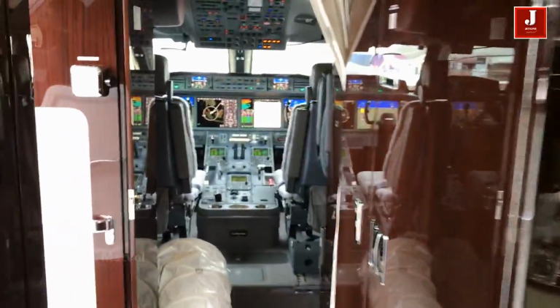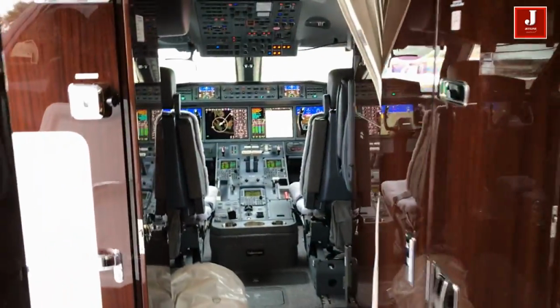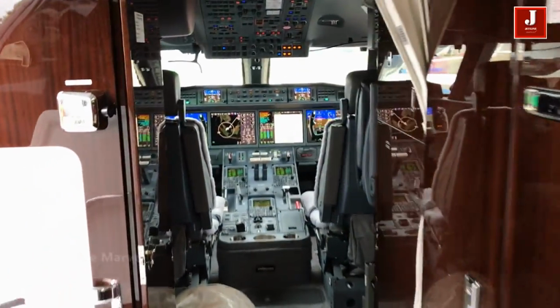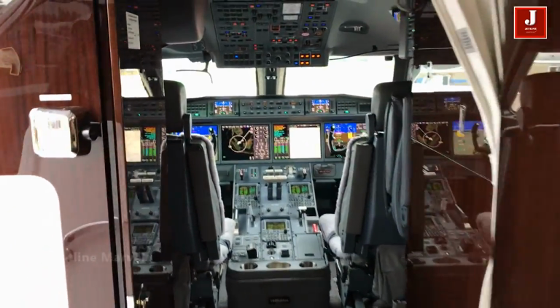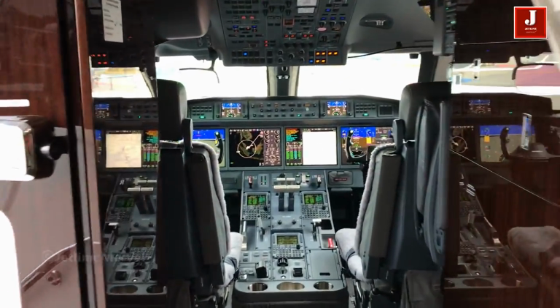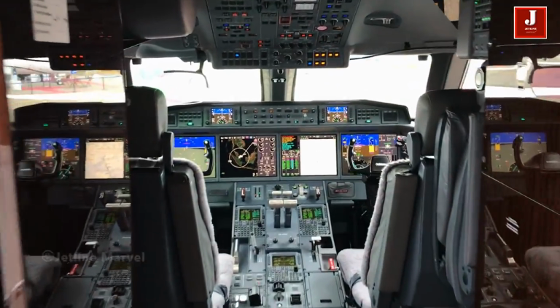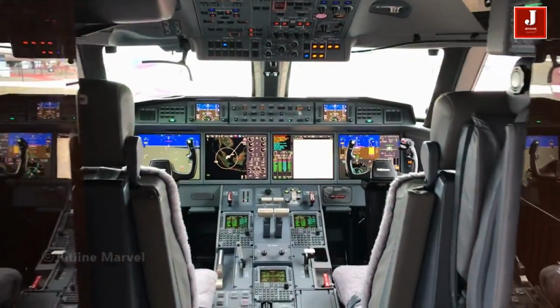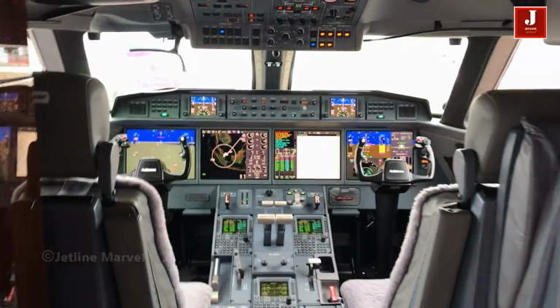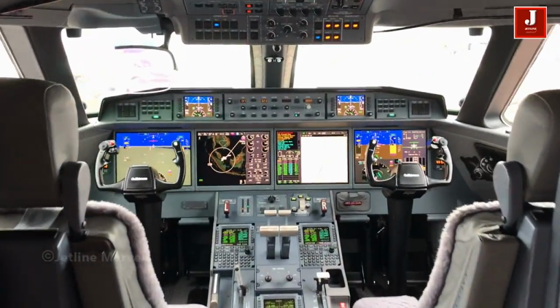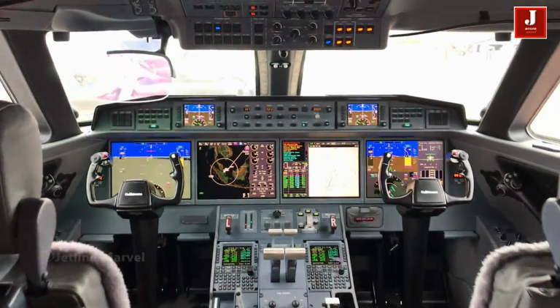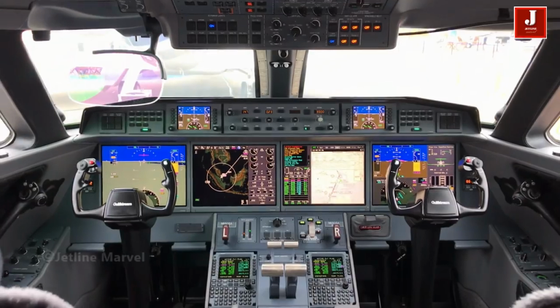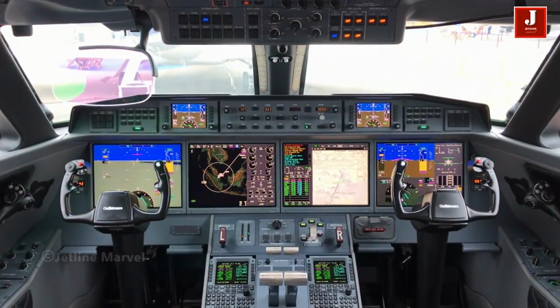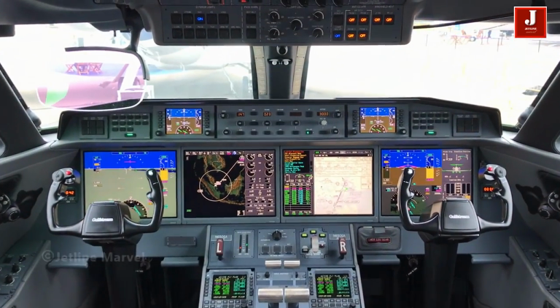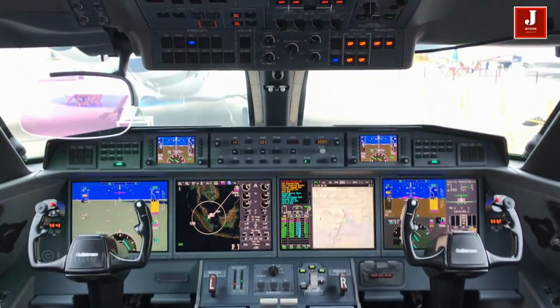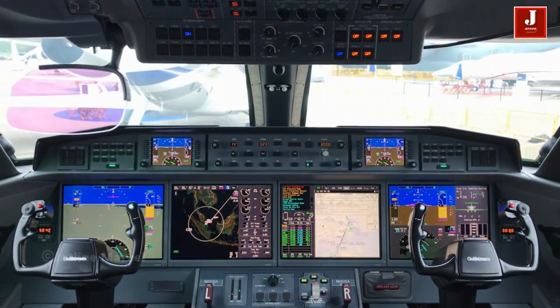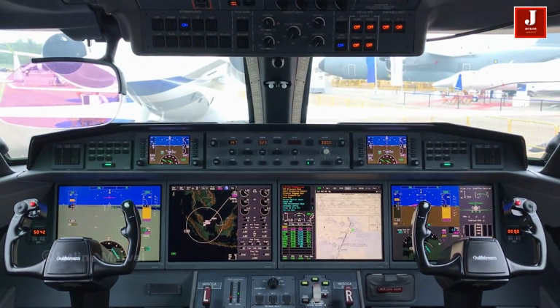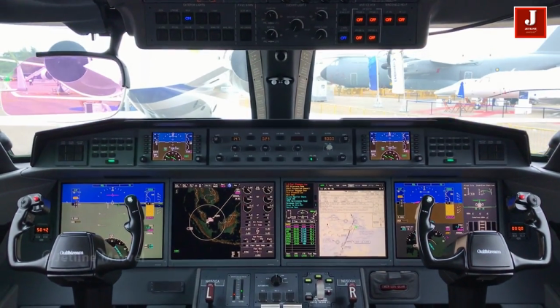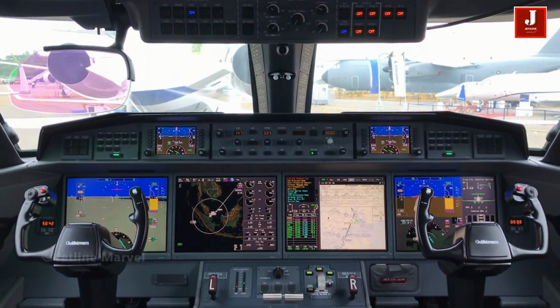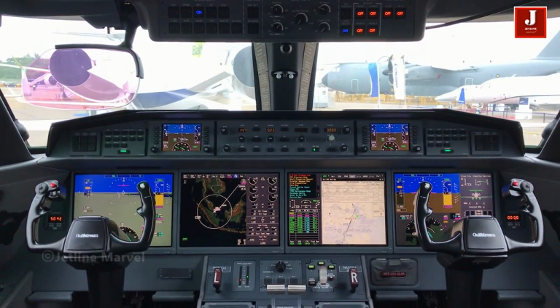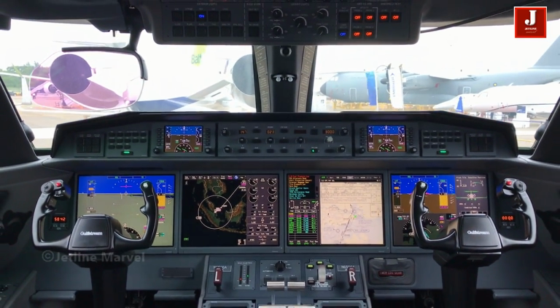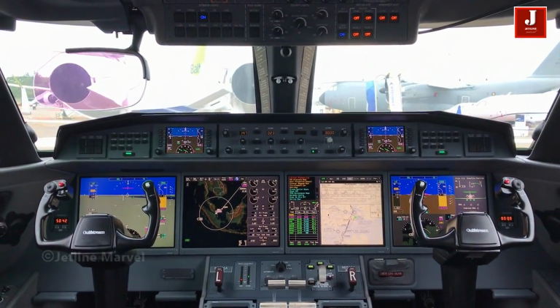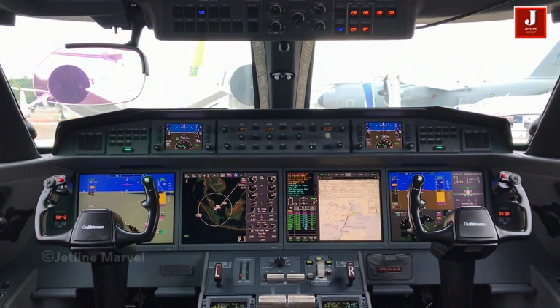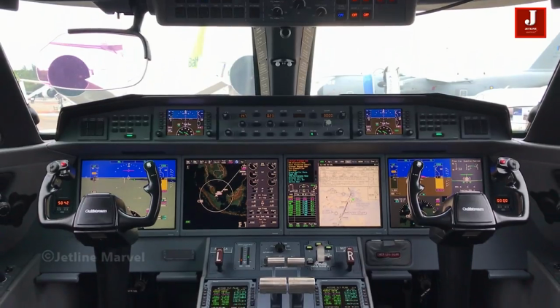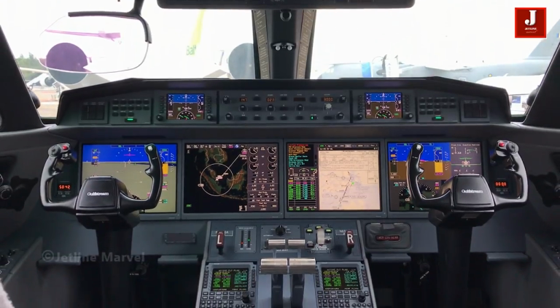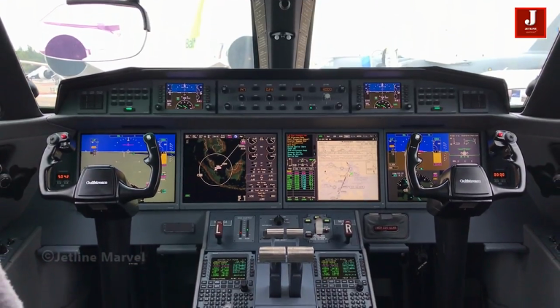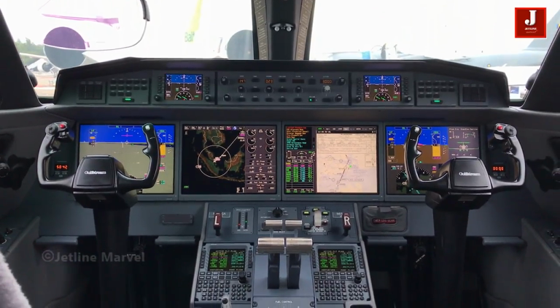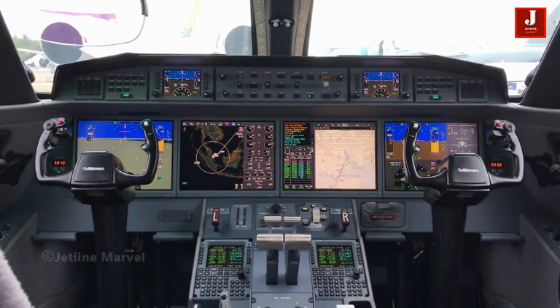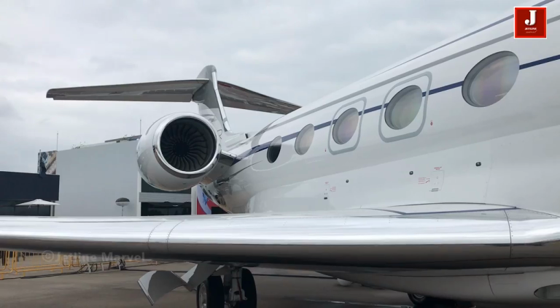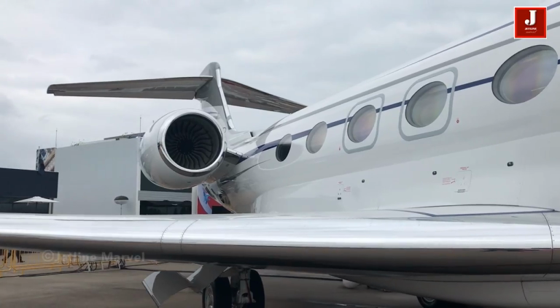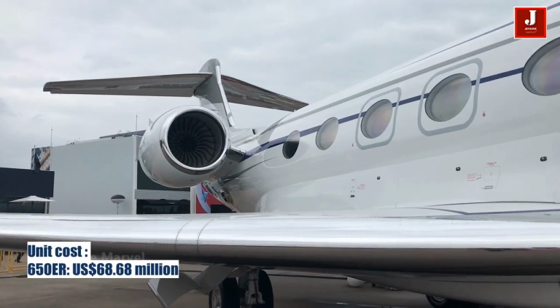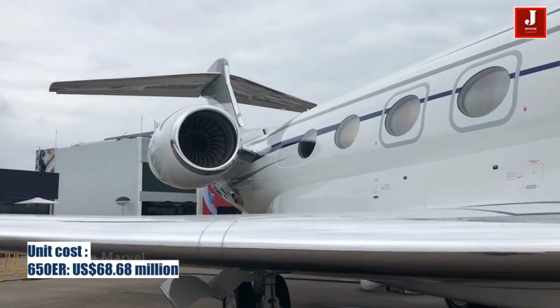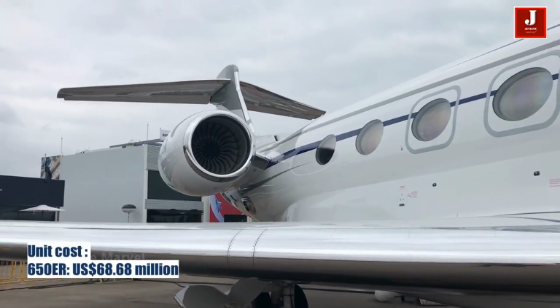Cruising at near supersonic speed — 0.90 Mach — the G650ER will comfortably carry eight passengers 6,400 nautical miles.